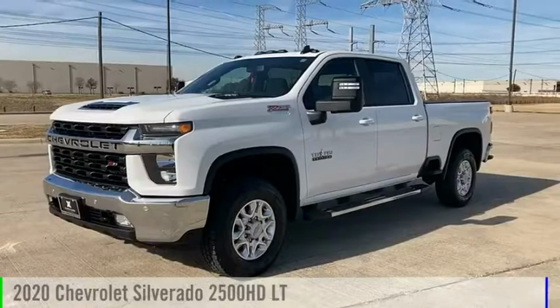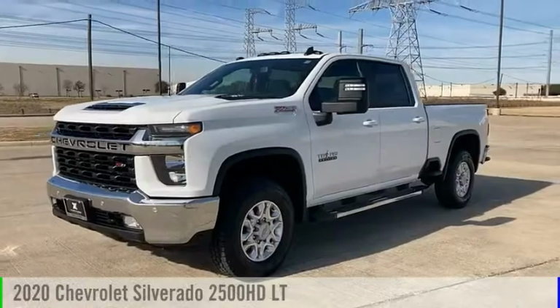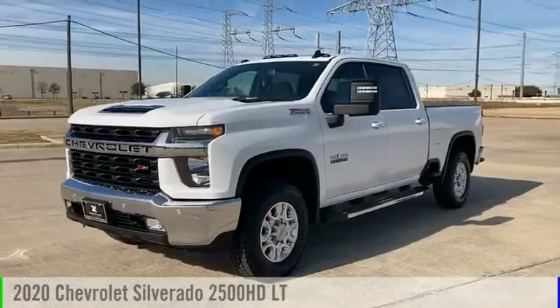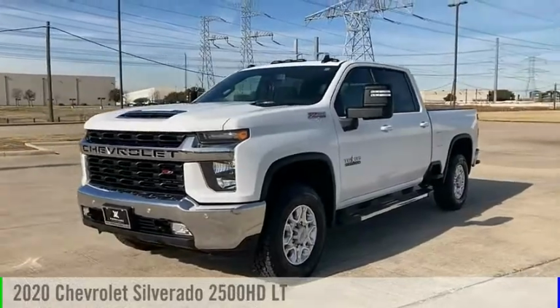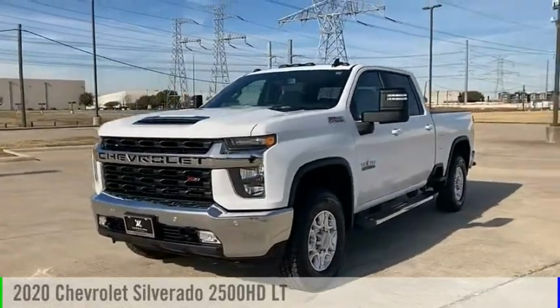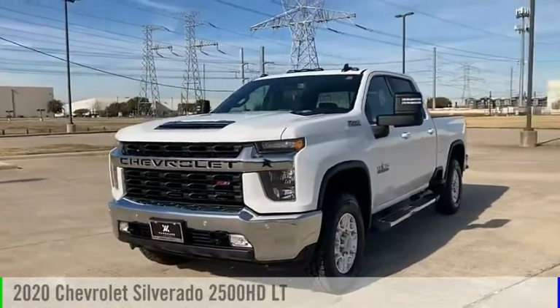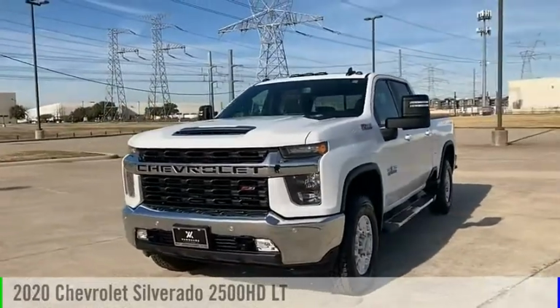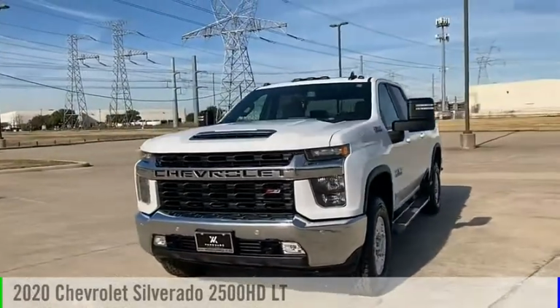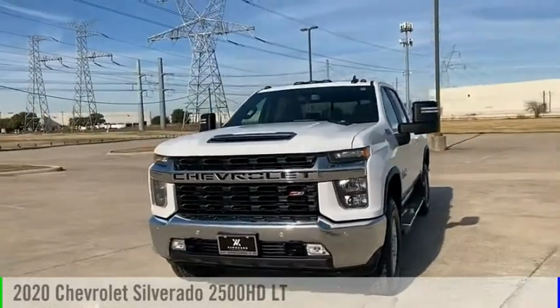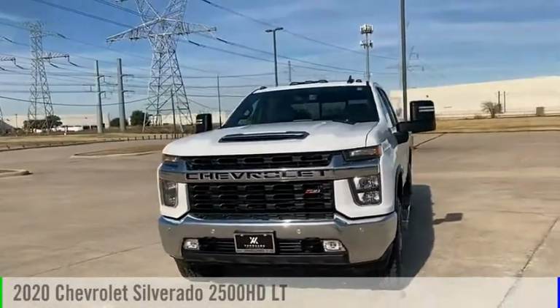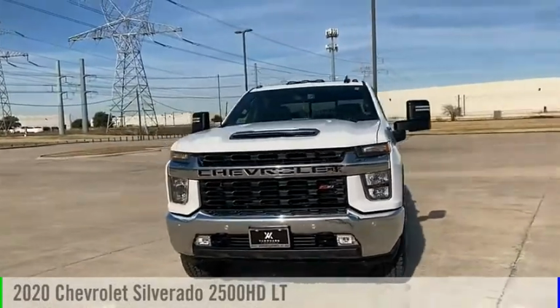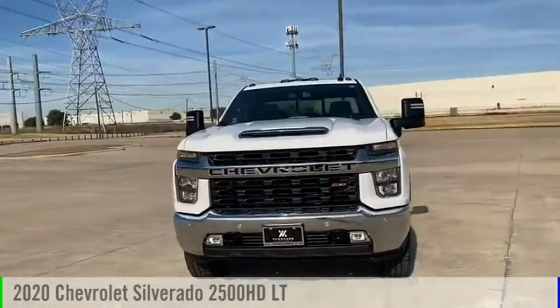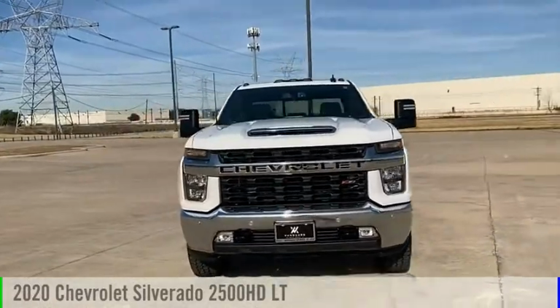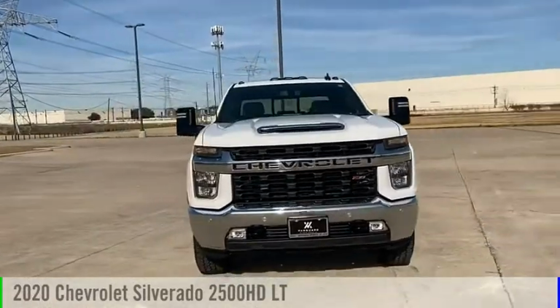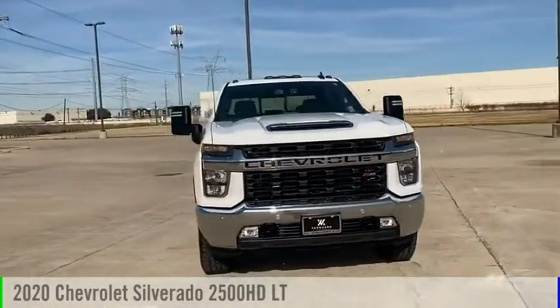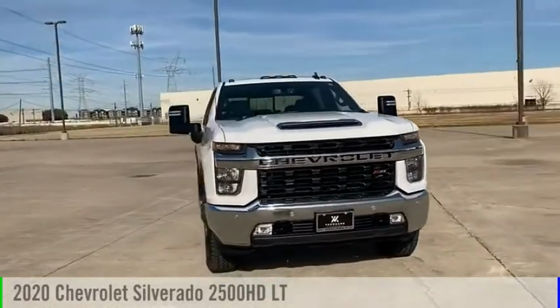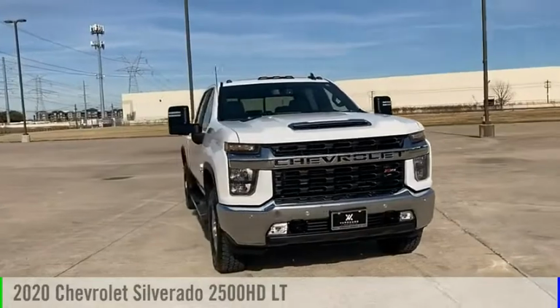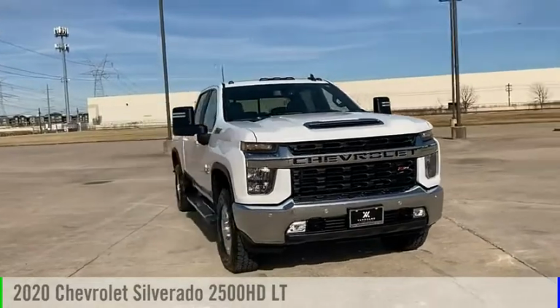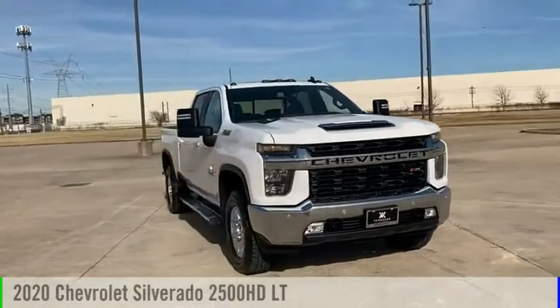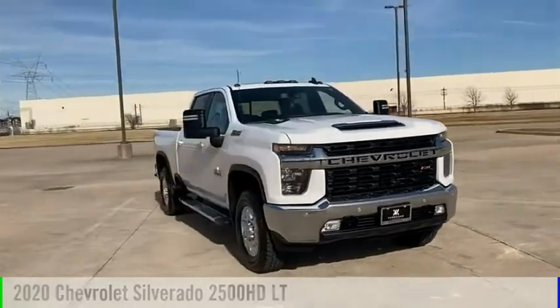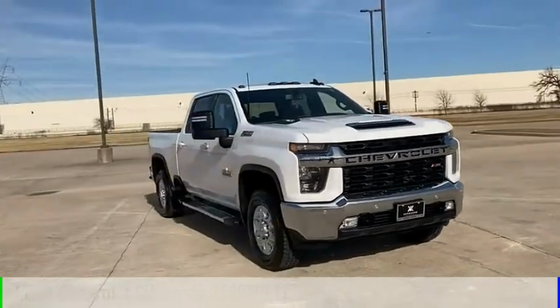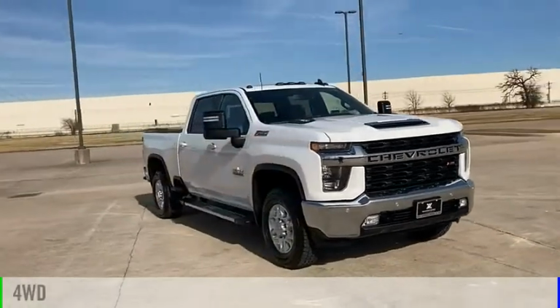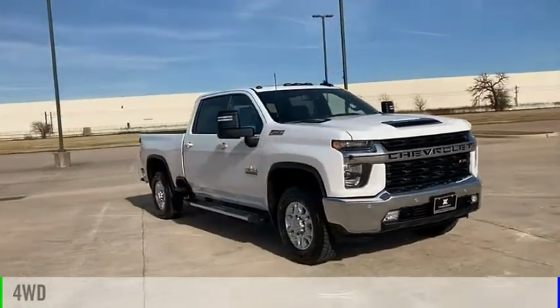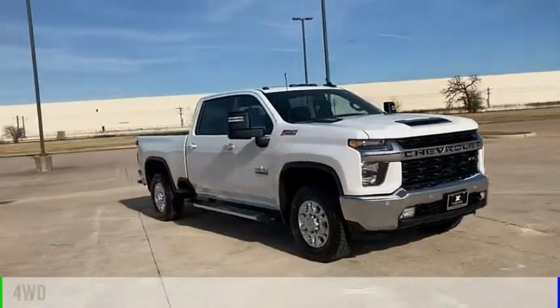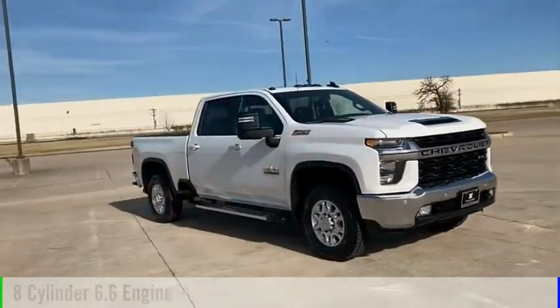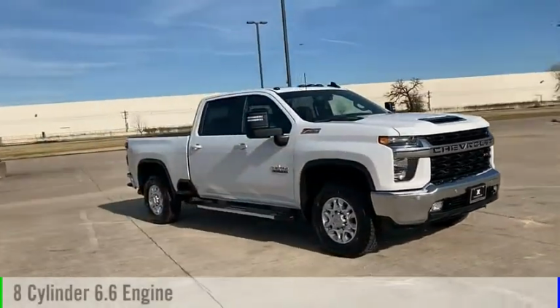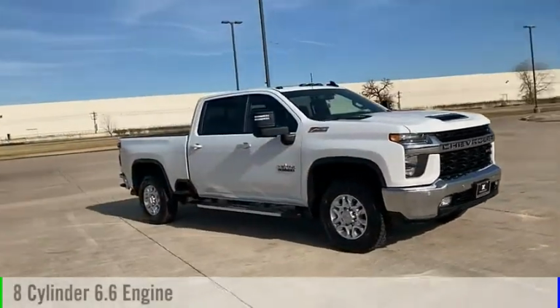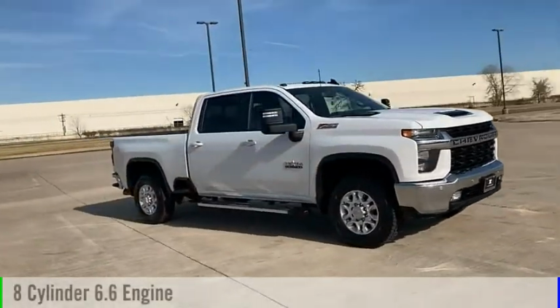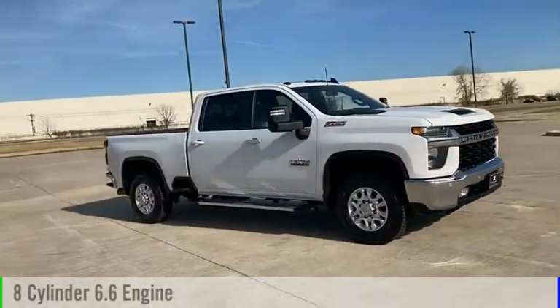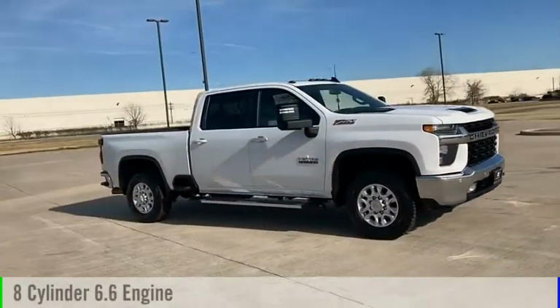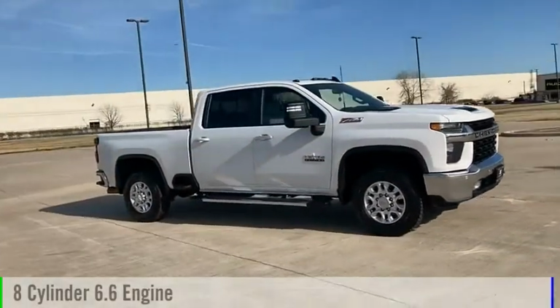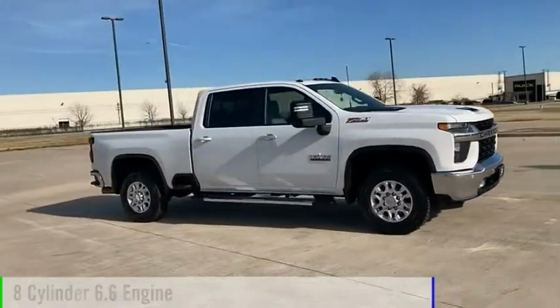Come test drive the 2020 Silverado 2500 HD. This vehicle is powered by a four-wheel drive, eight-cylinder, 6.6-liter engine.